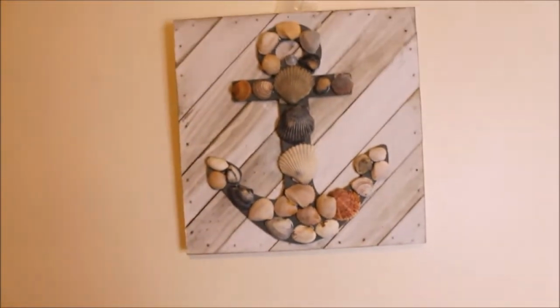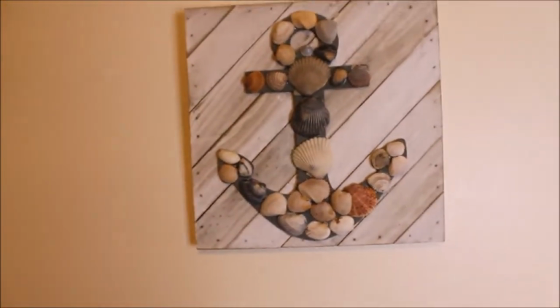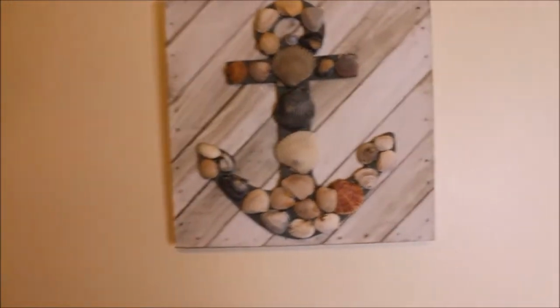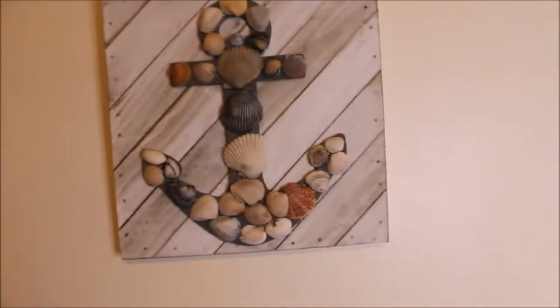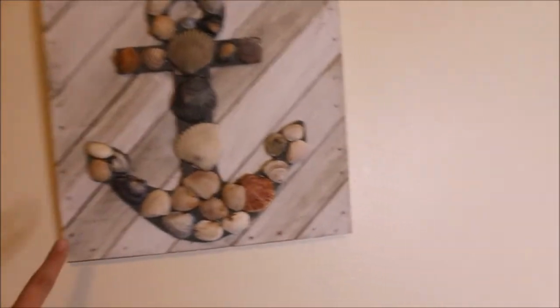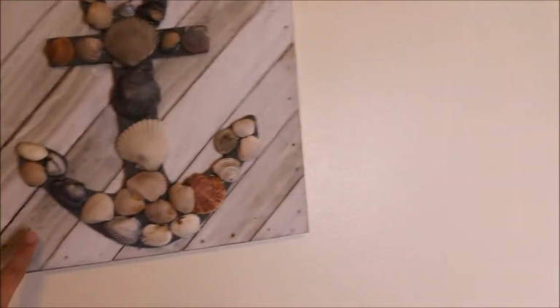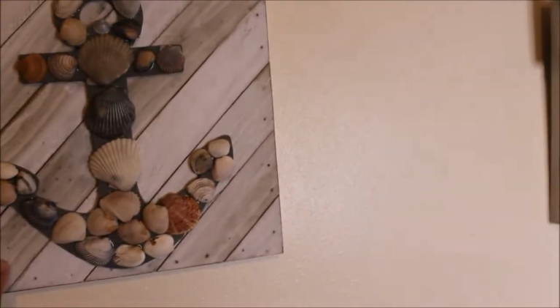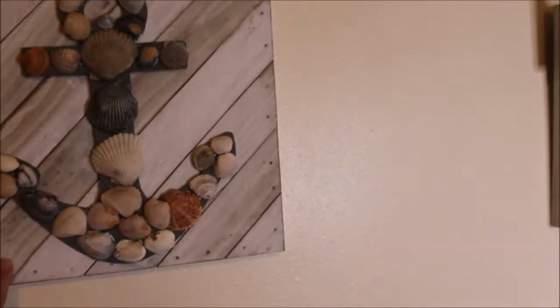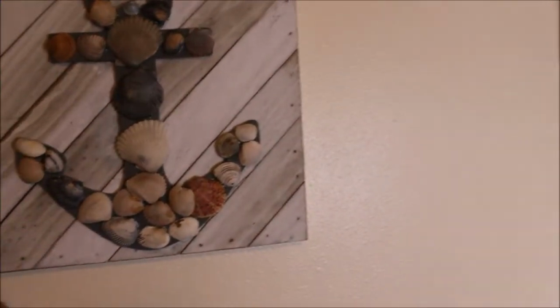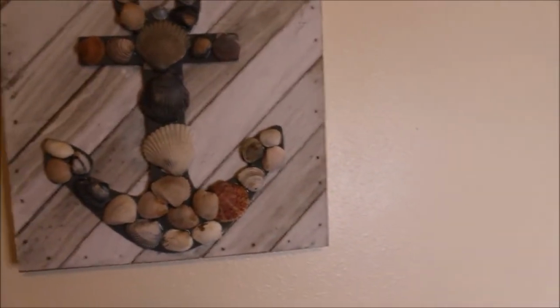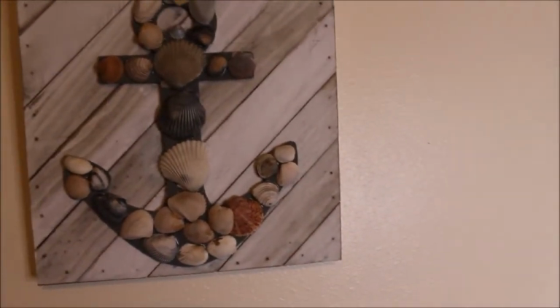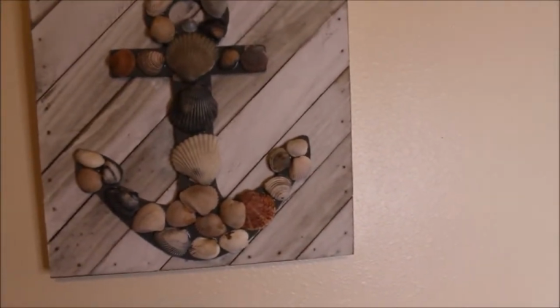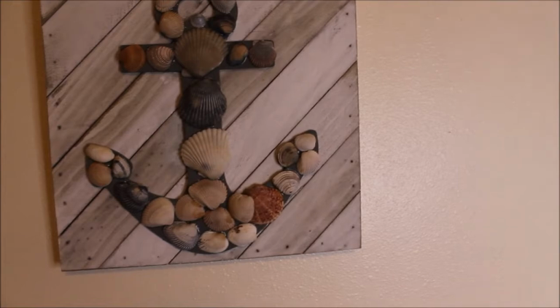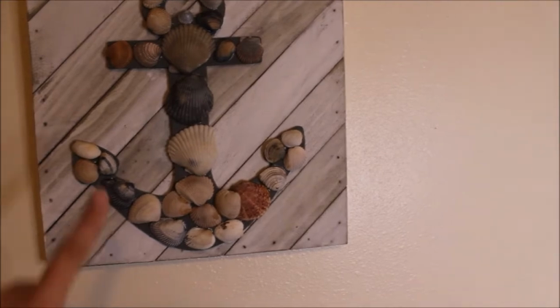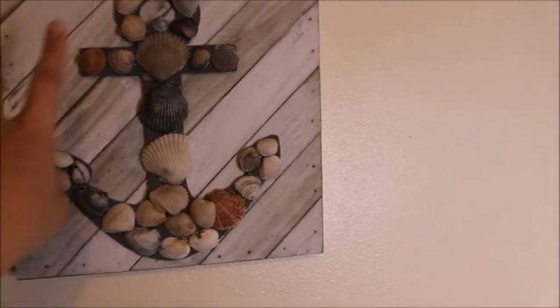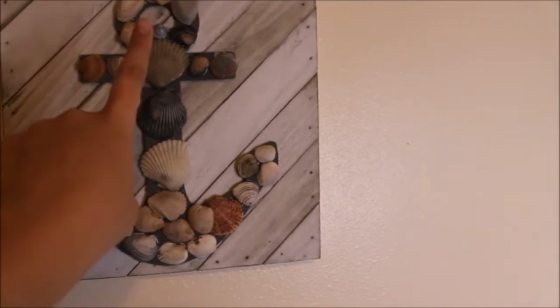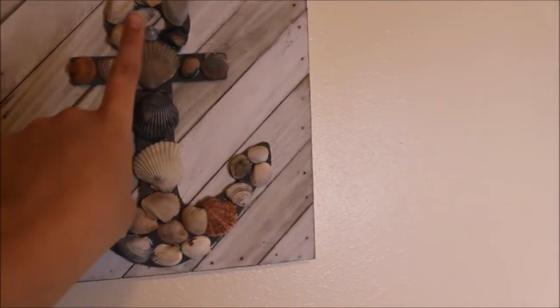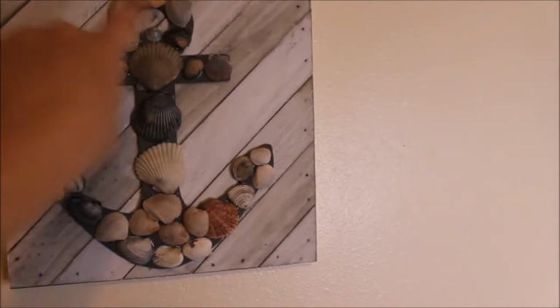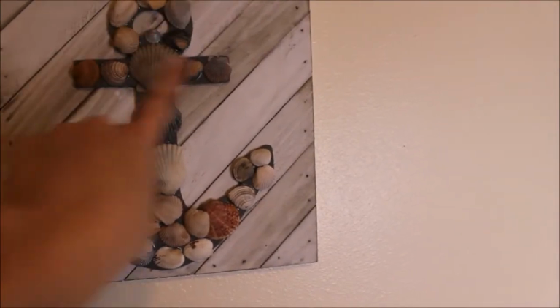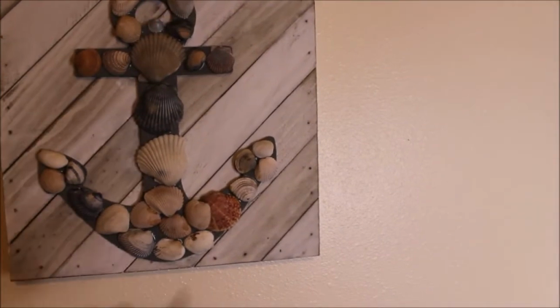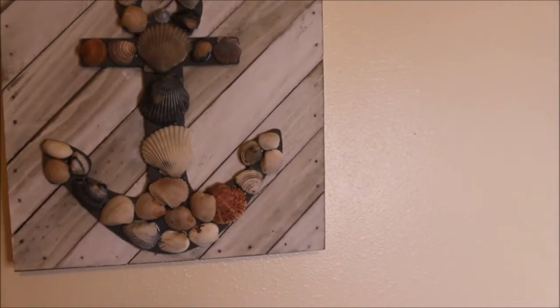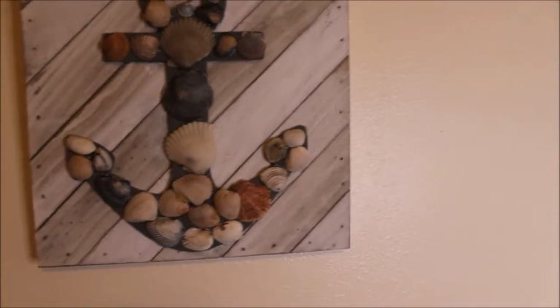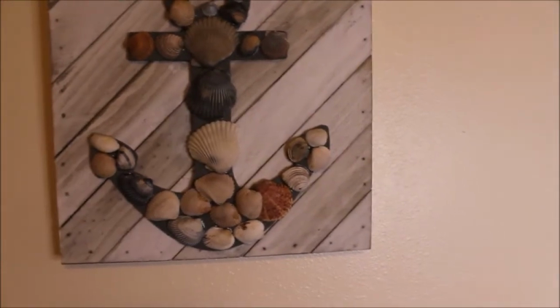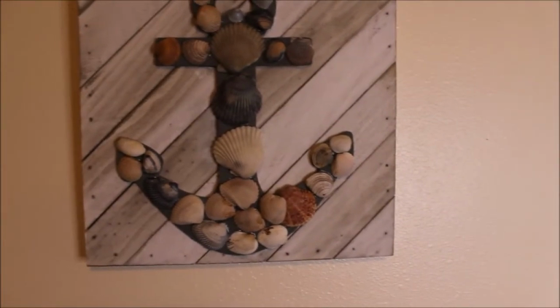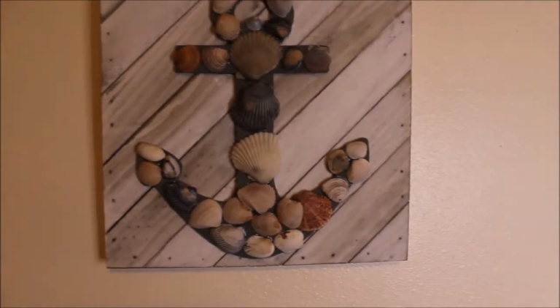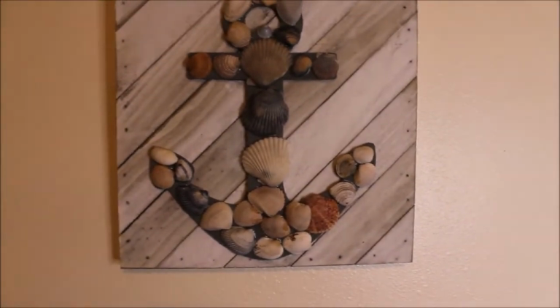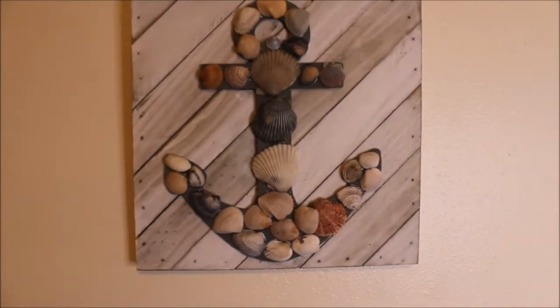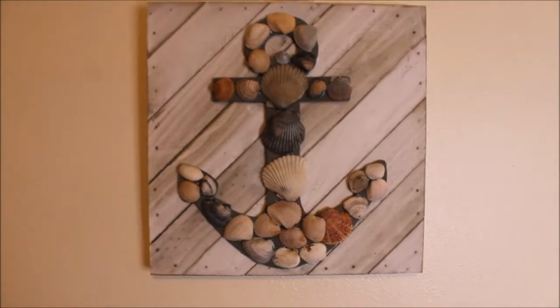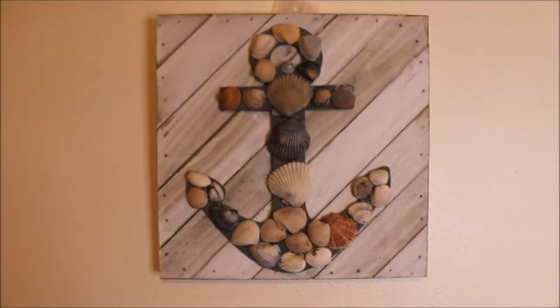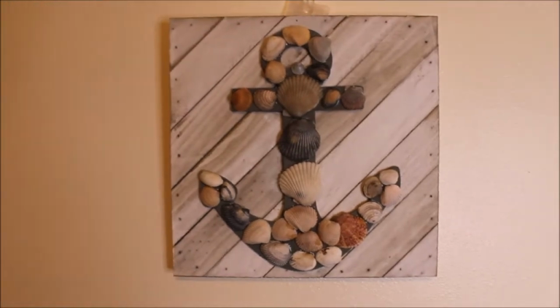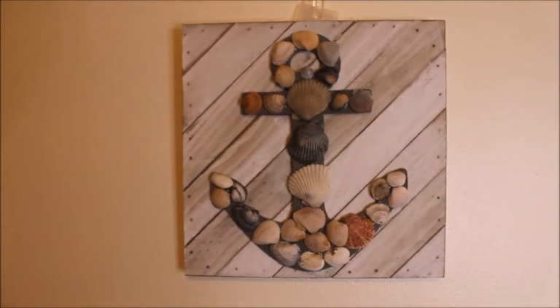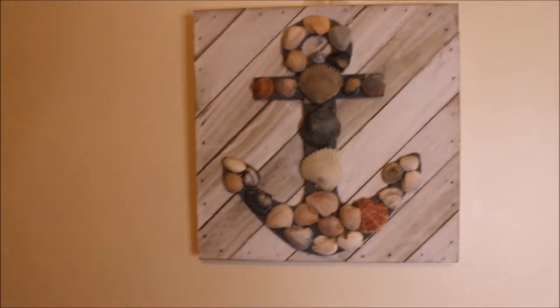On this one, I just bought it from Walmart and left it the way it was, and then I painted the little anchor, and those are all seashells that I picked up from the ocean from two different trips.